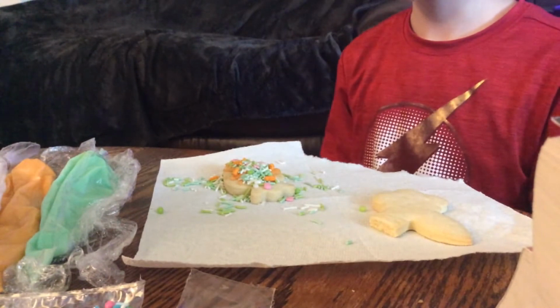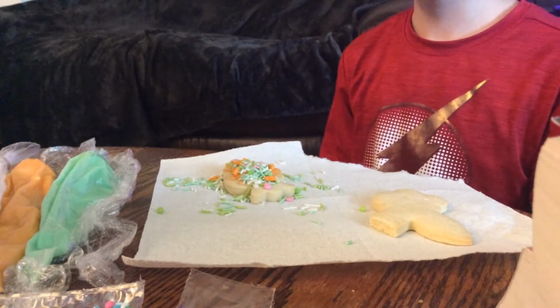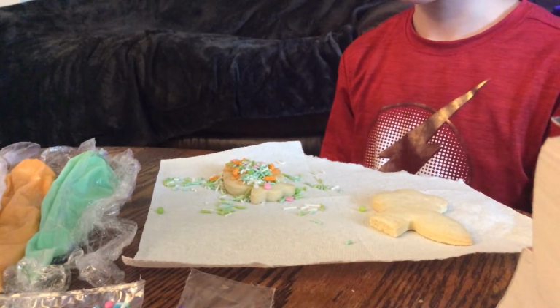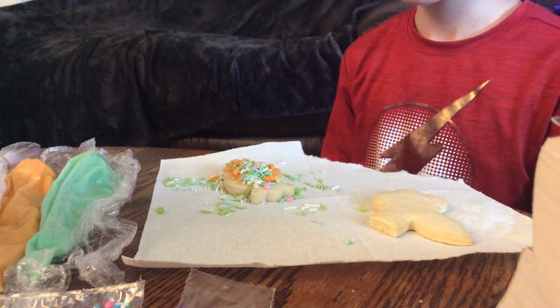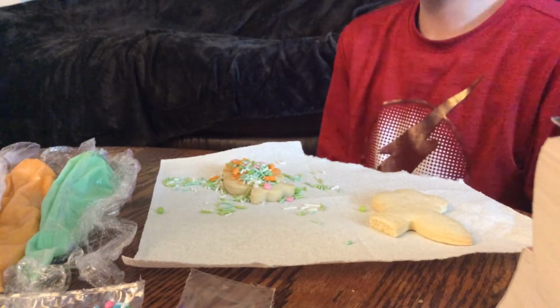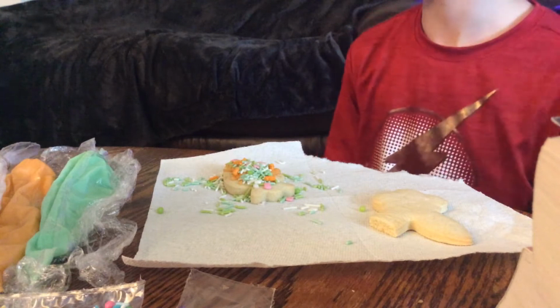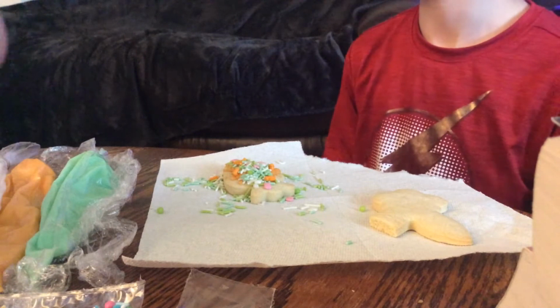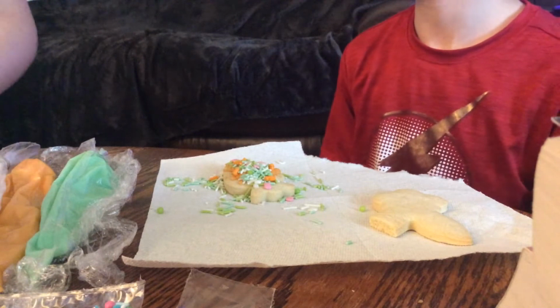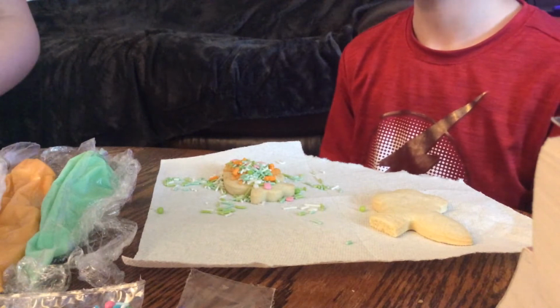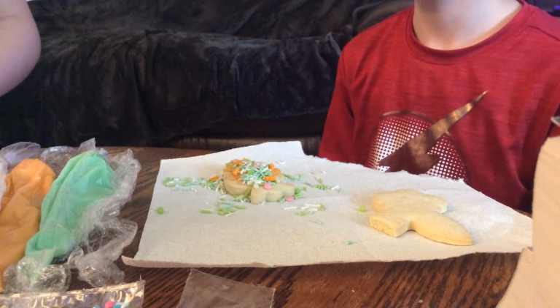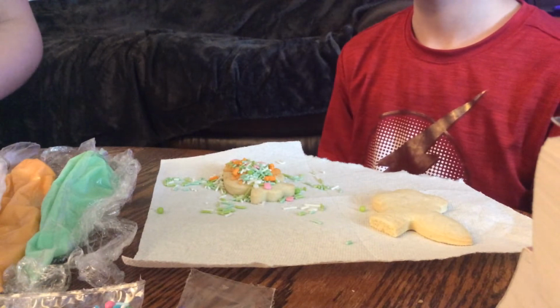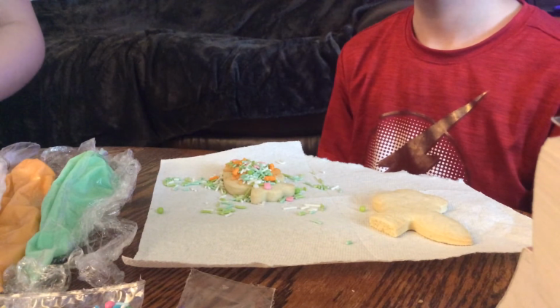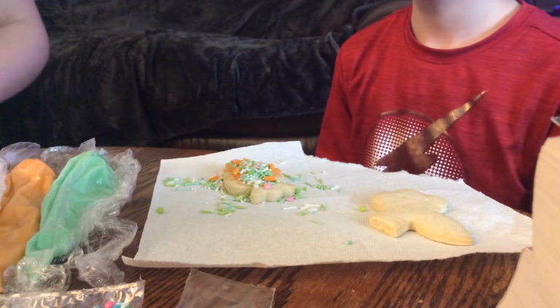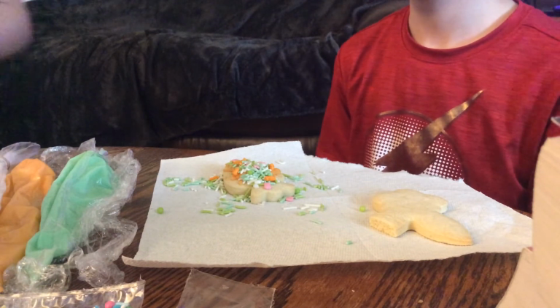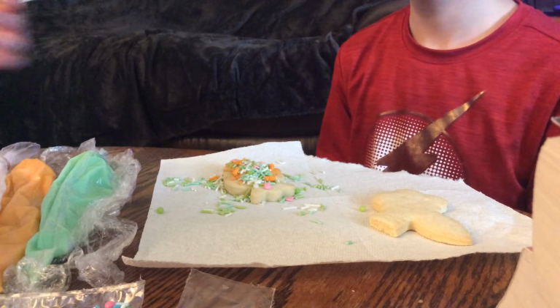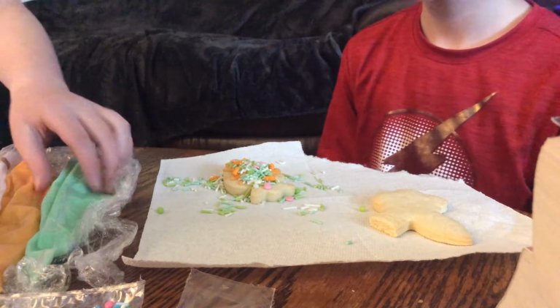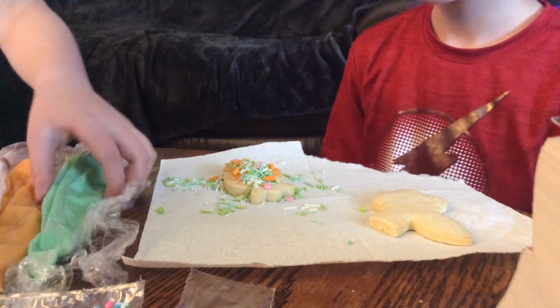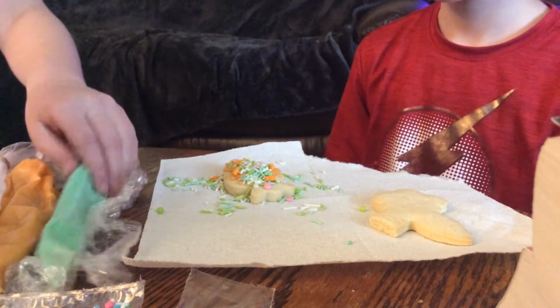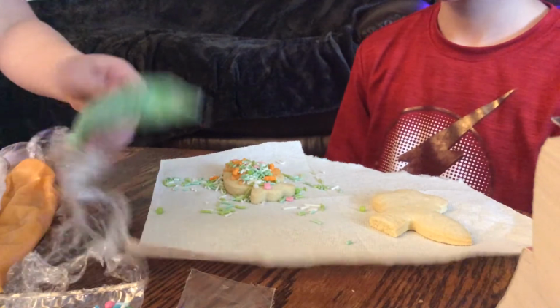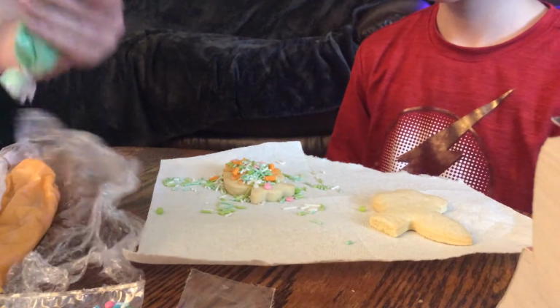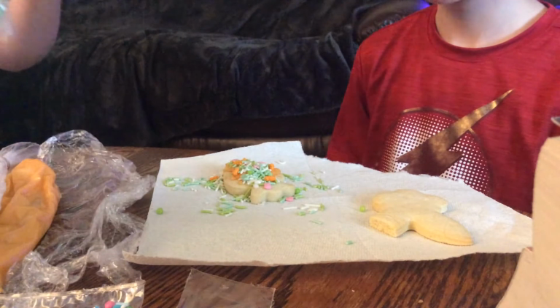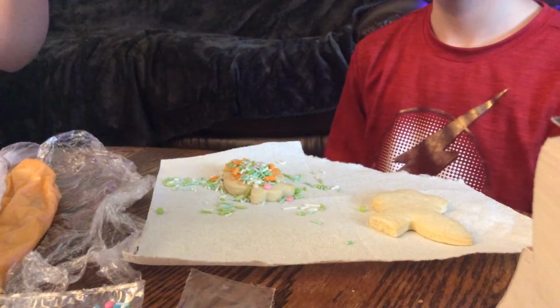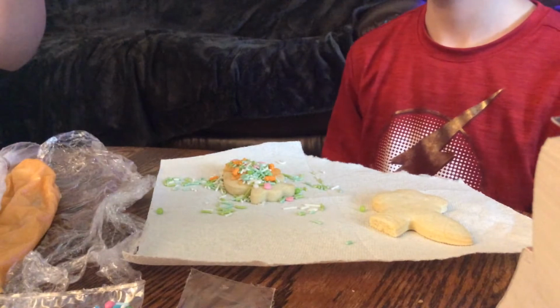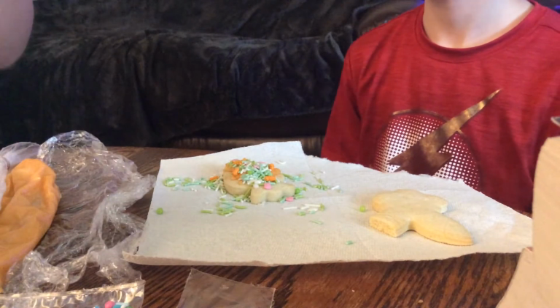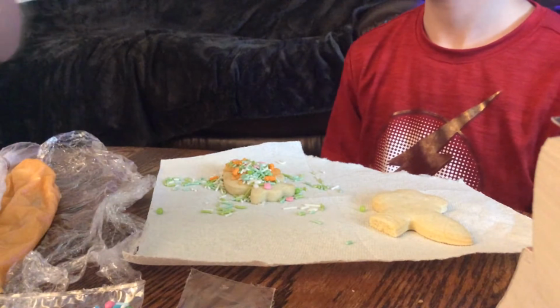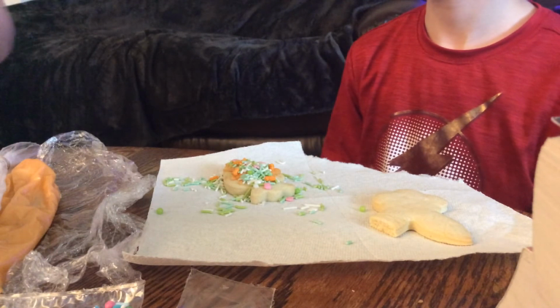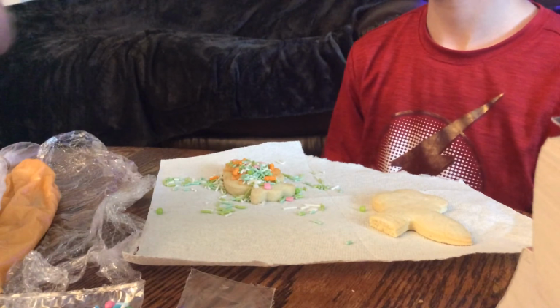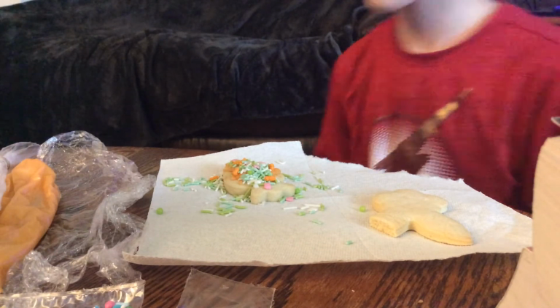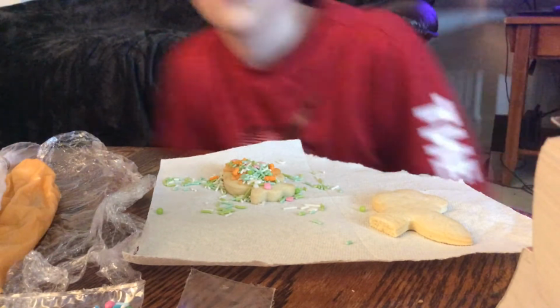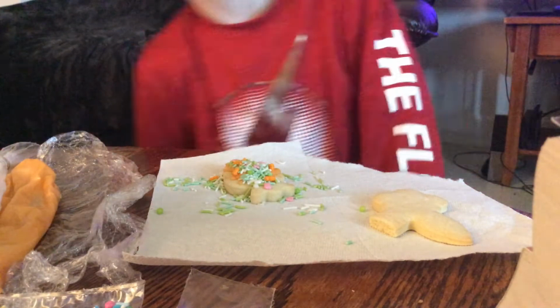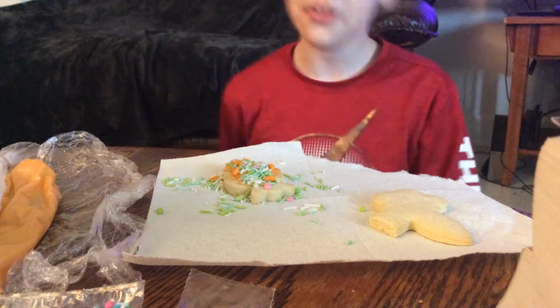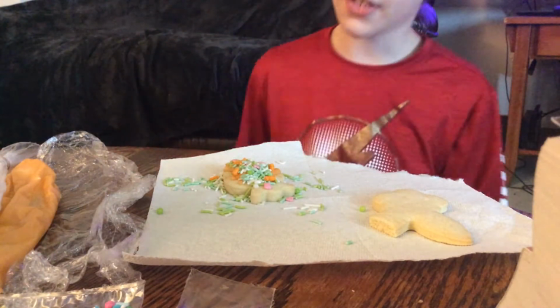Yep, and they're going to be disgusting. Disgusting indeed. The frosting is already melting, because frosting is frosting.